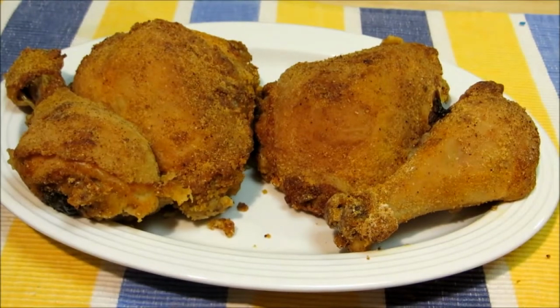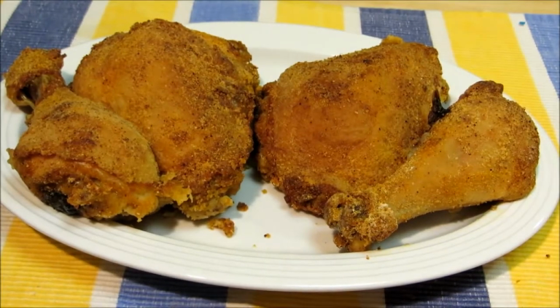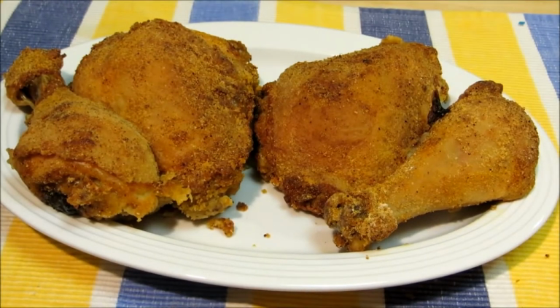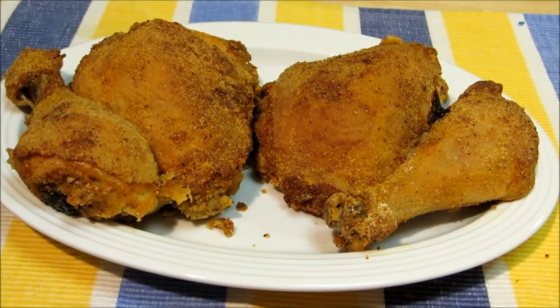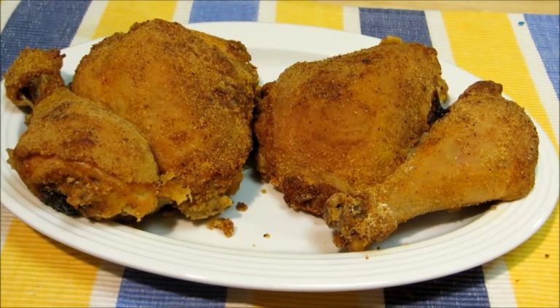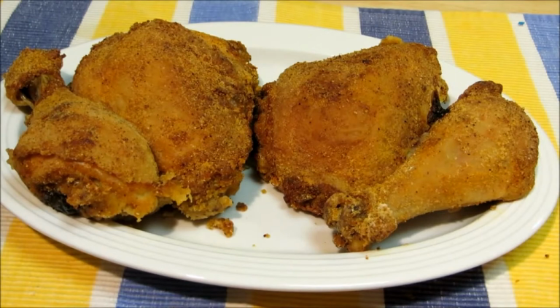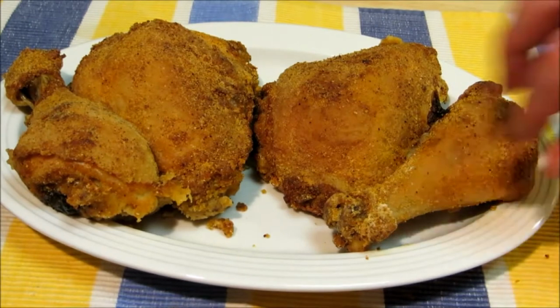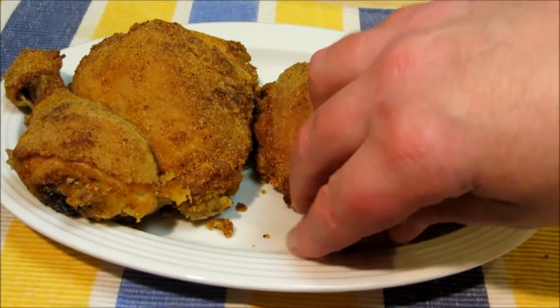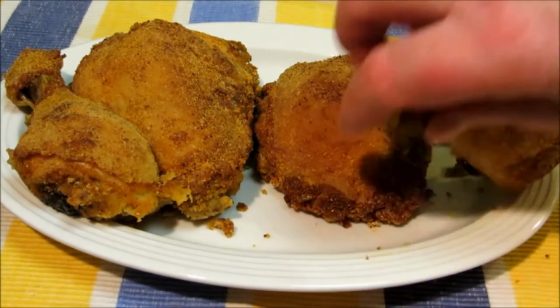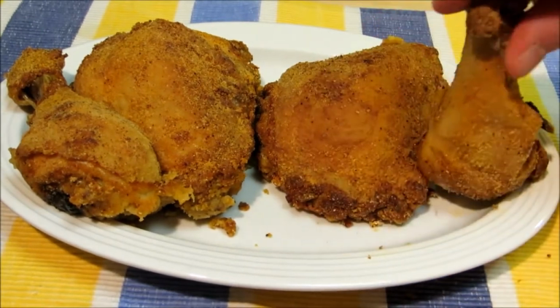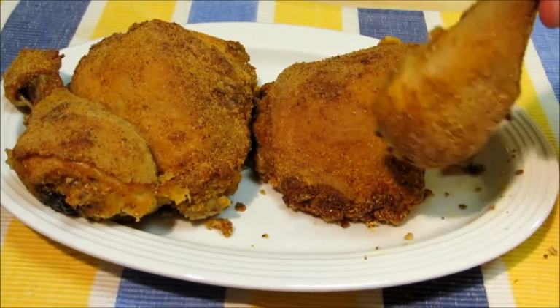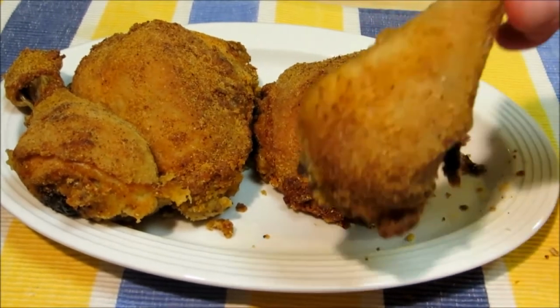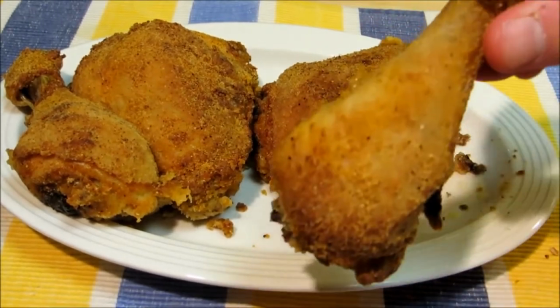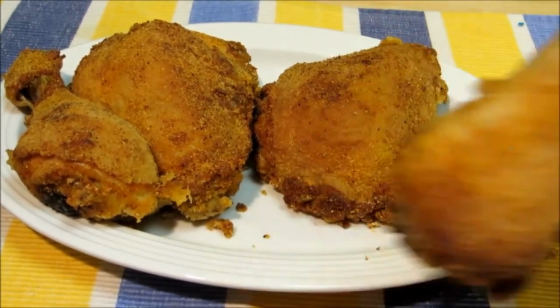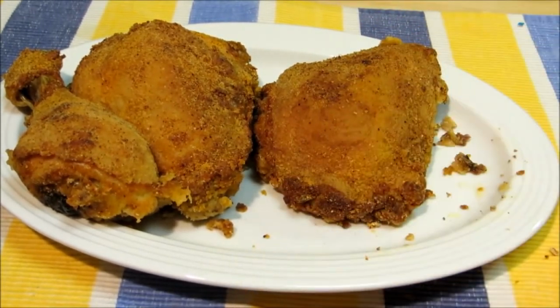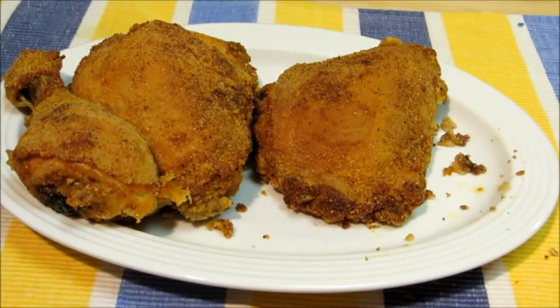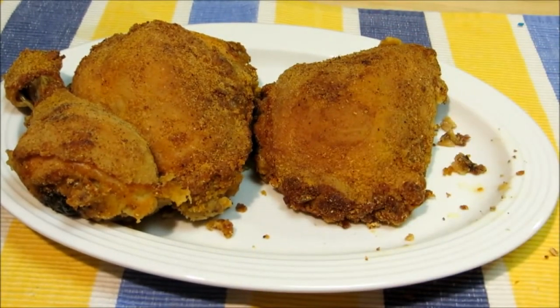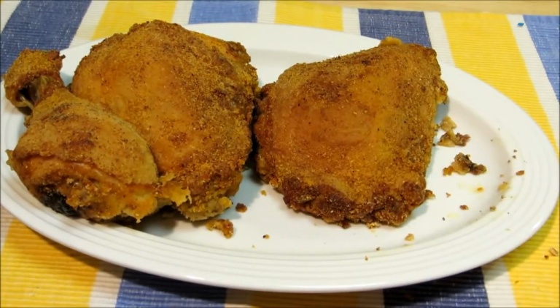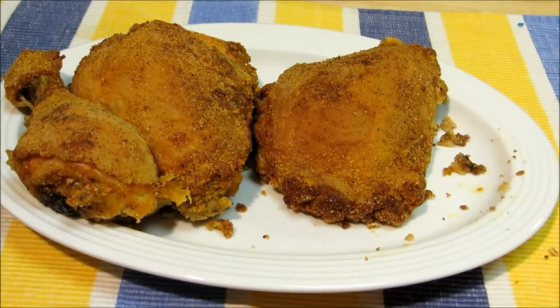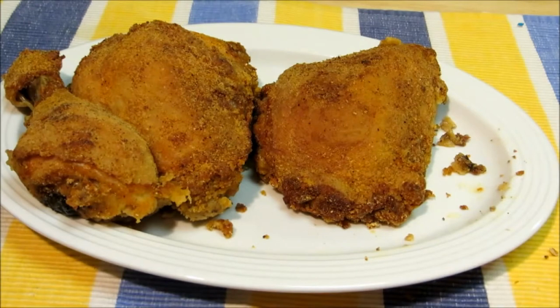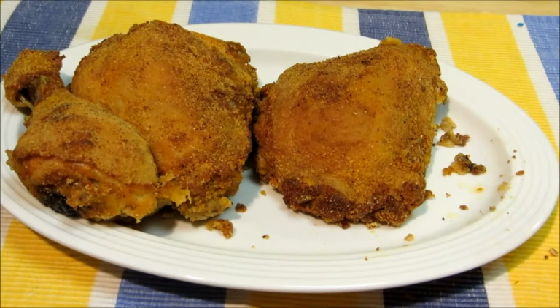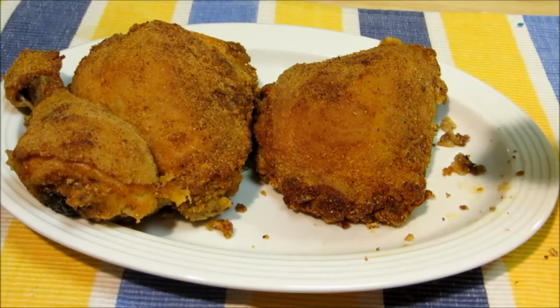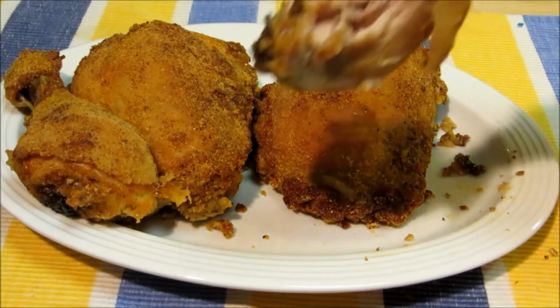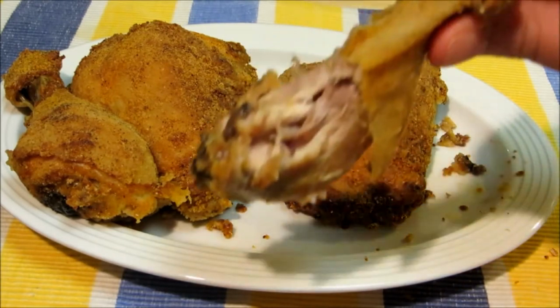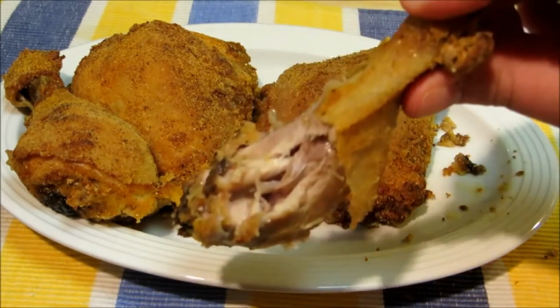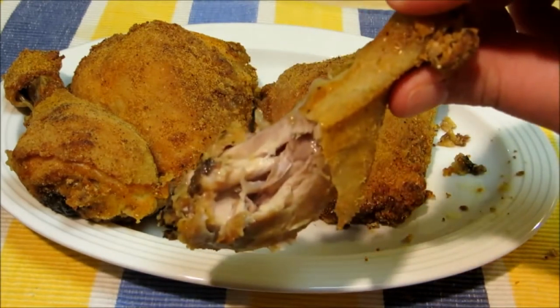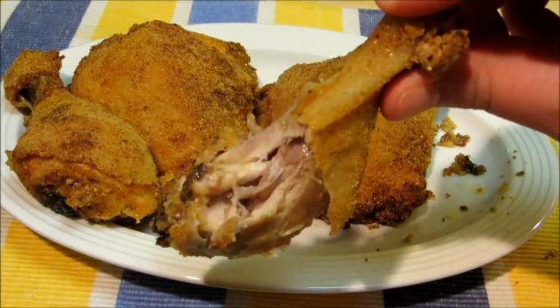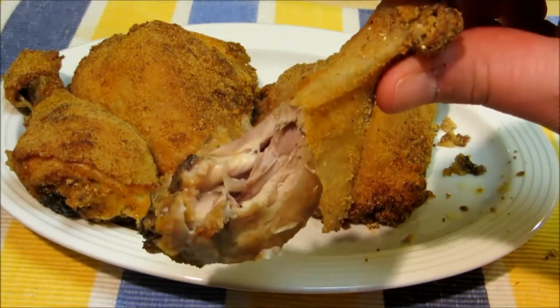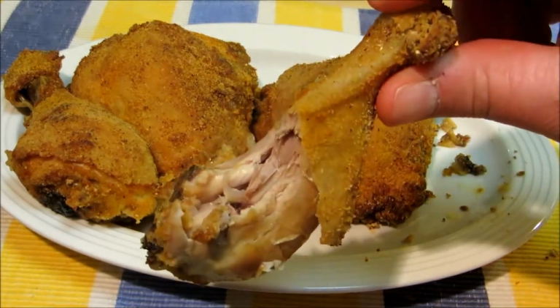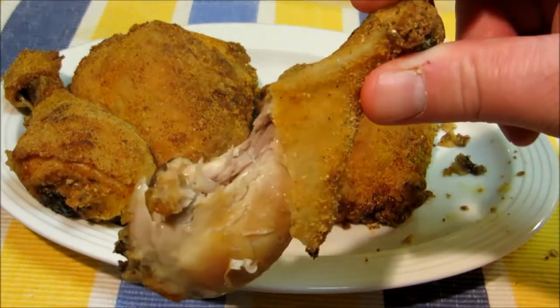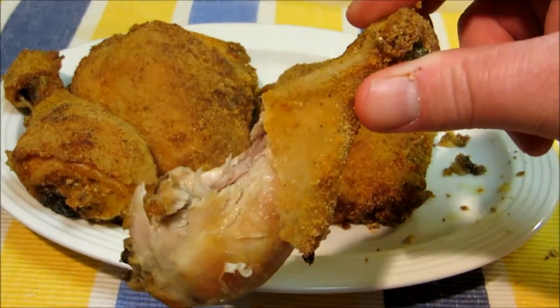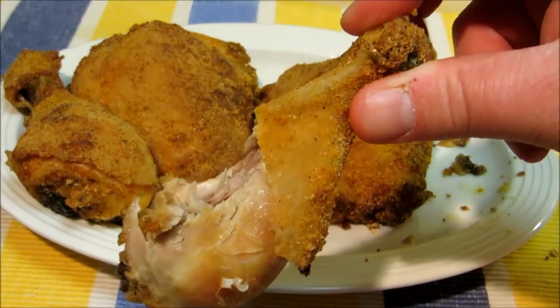And there you have it. This will be the crispiest, juiciest, most tender oven fried chicken you've ever had. You'll never need the deep fried chicken again. I hope you guys give this a try — thank you very much for watching, and we'll see you next time.